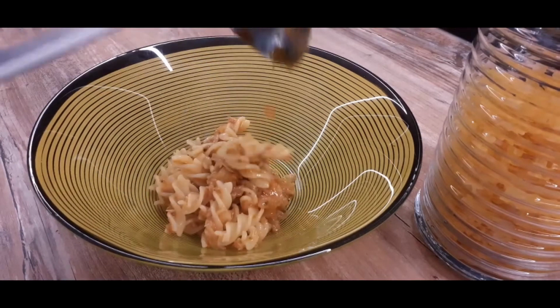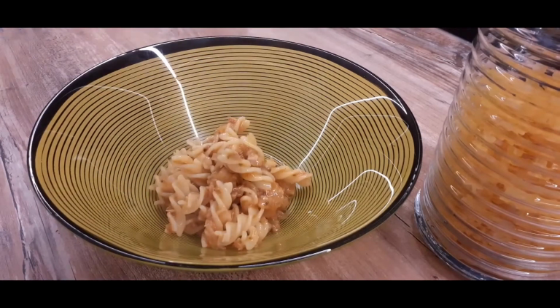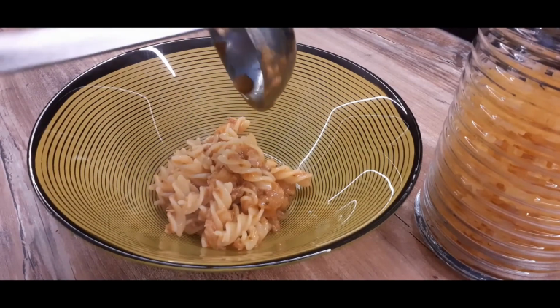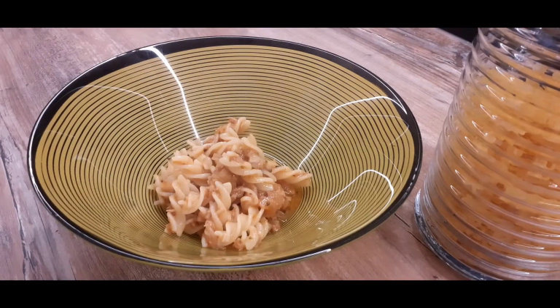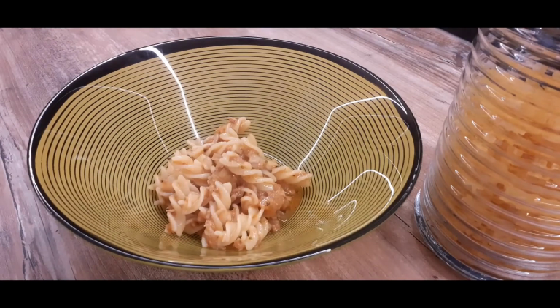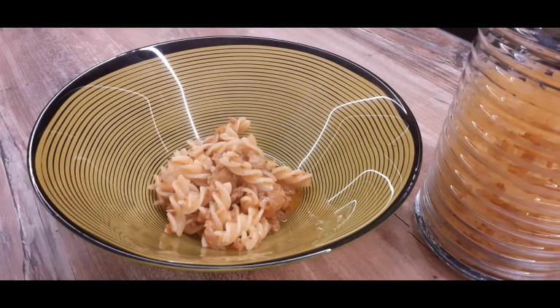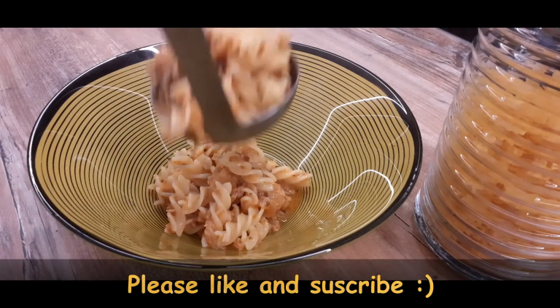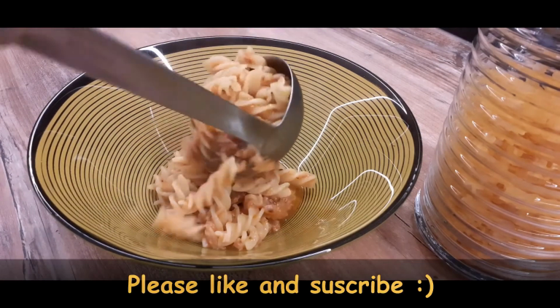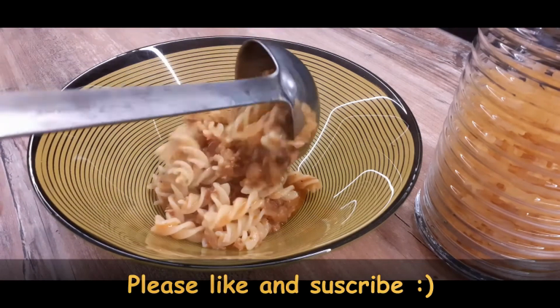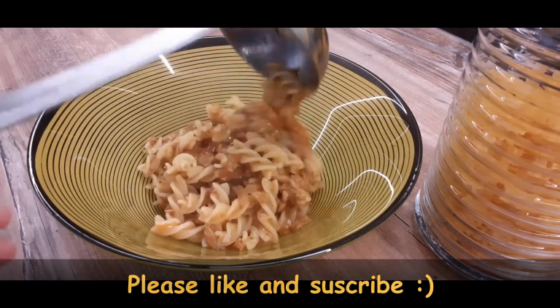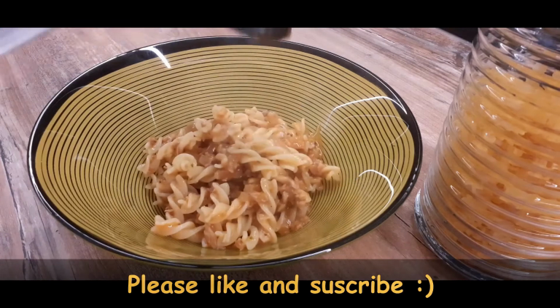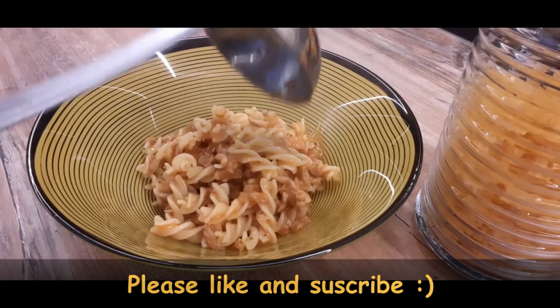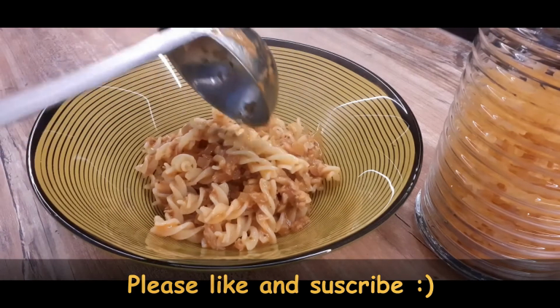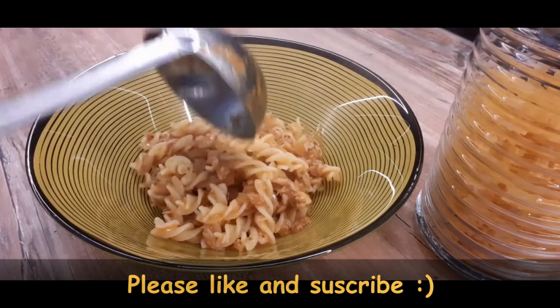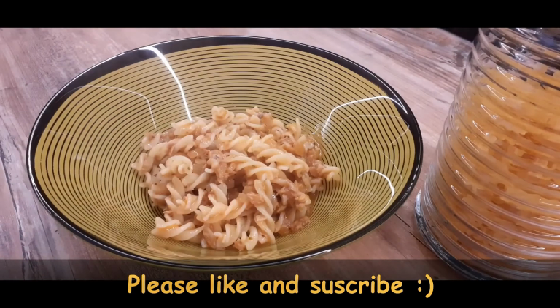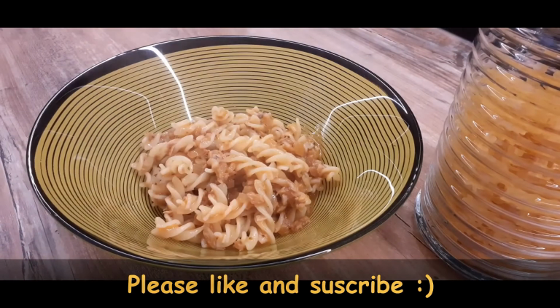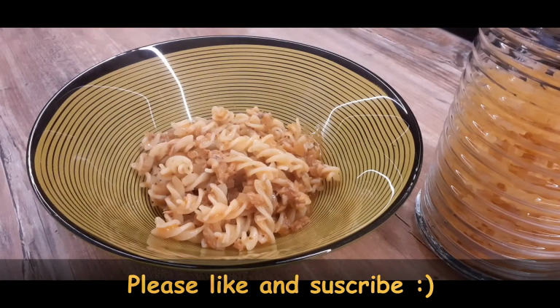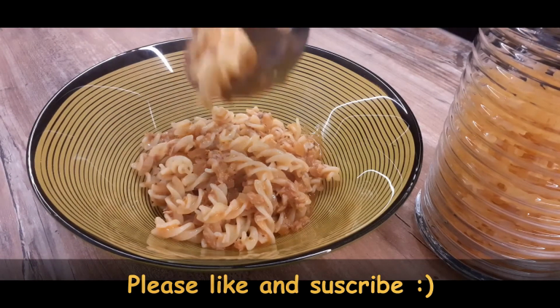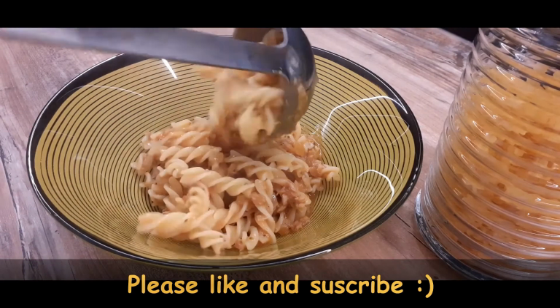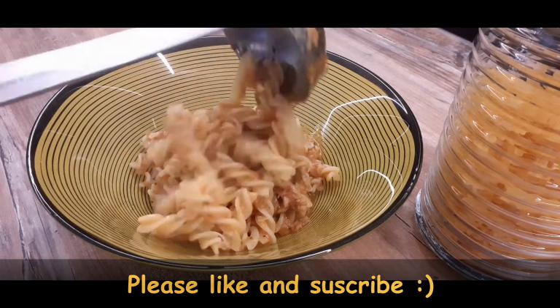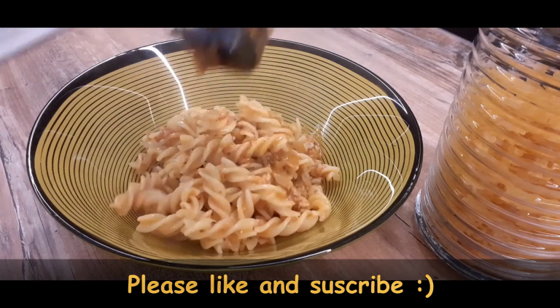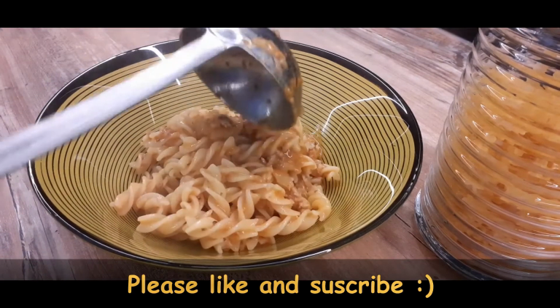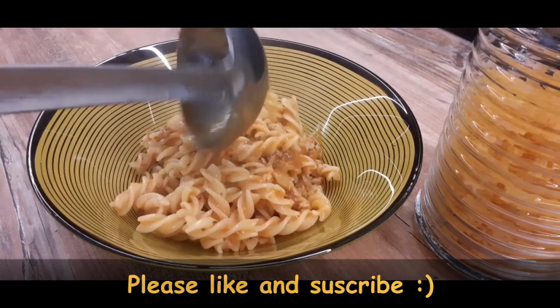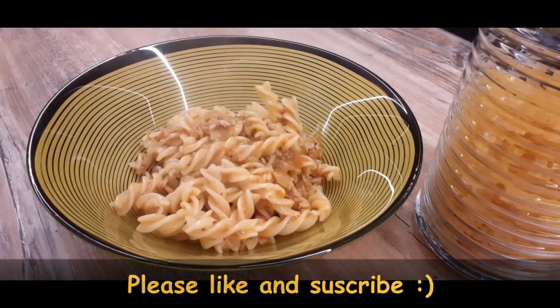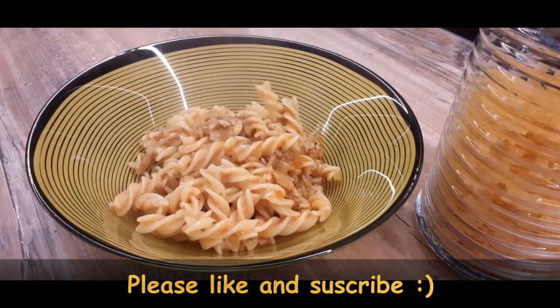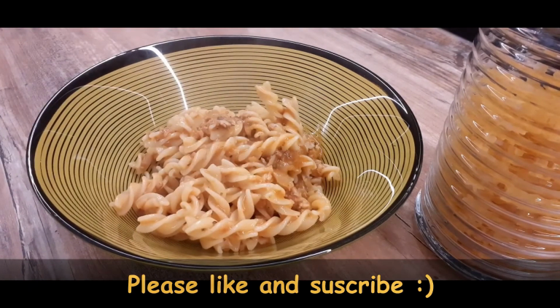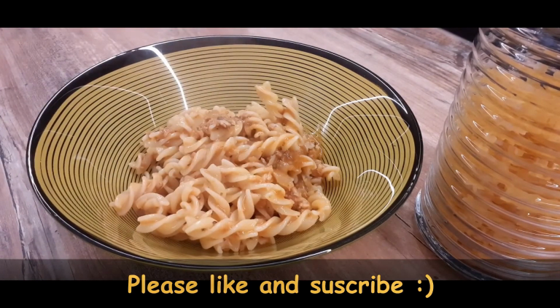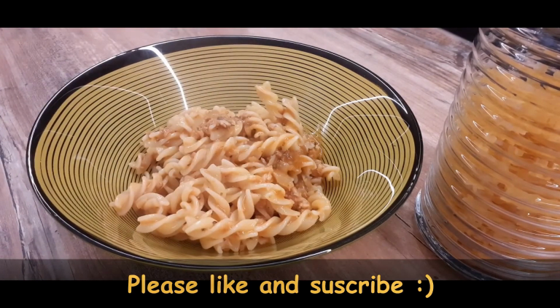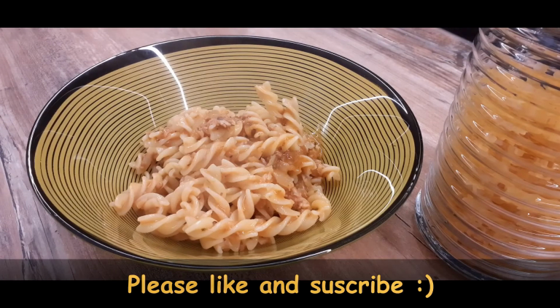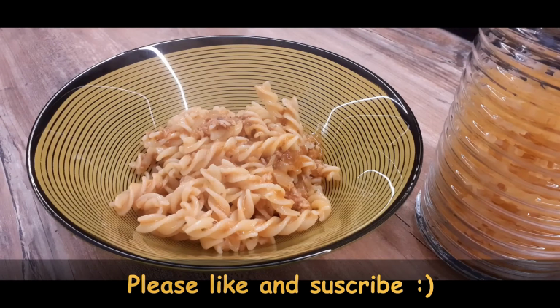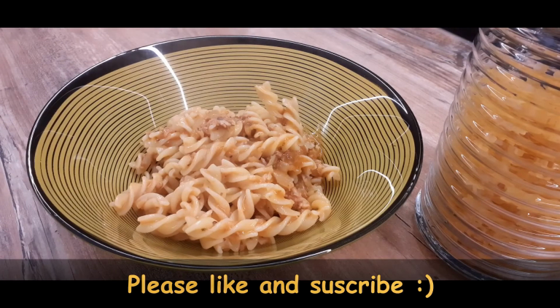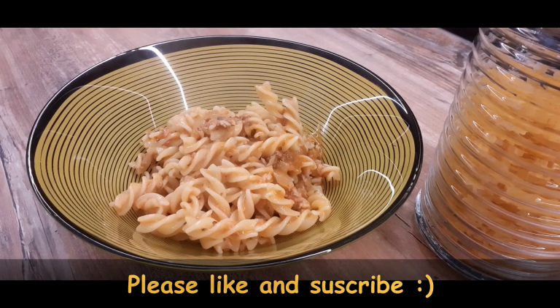If you enjoyed this video, click a like on it. If you still haven't, subscribe to my channel. I hope to see you on Monday. Until then, stay tuned and stay safe.